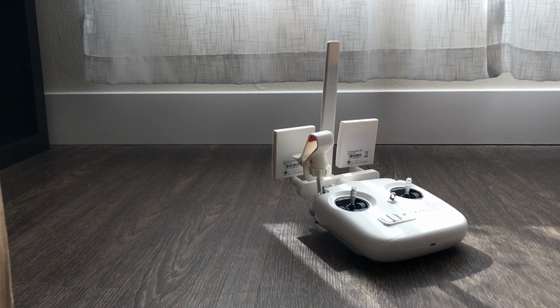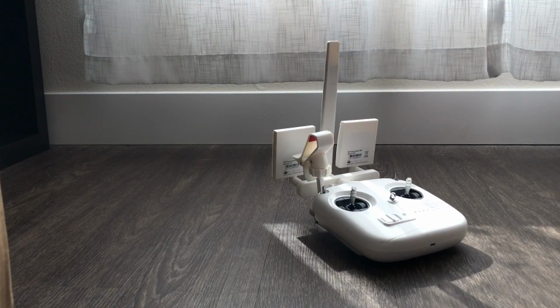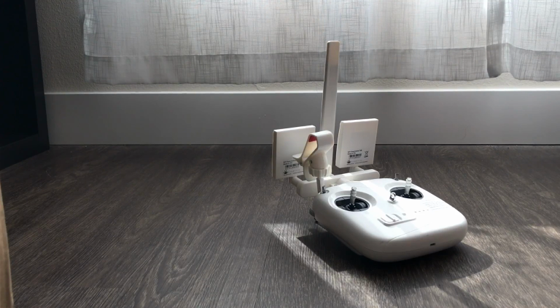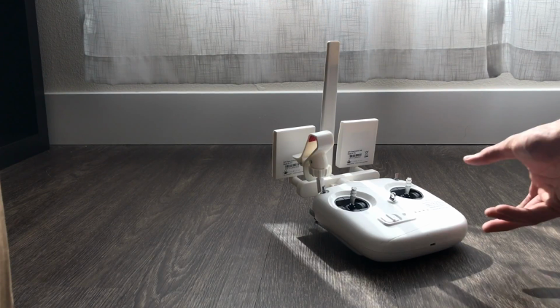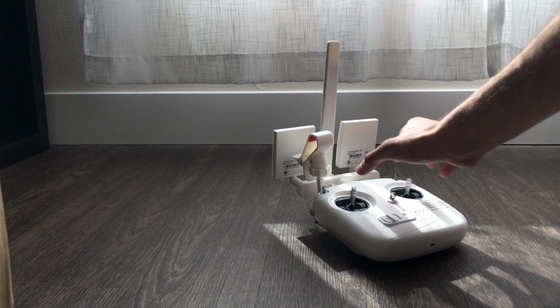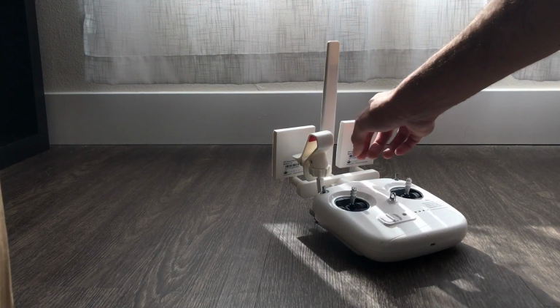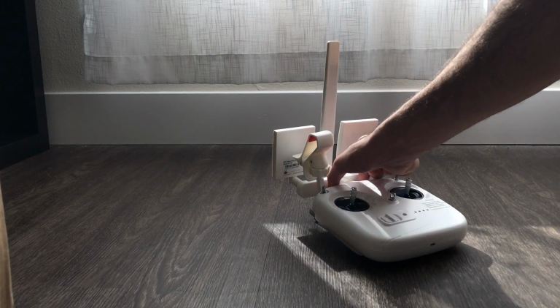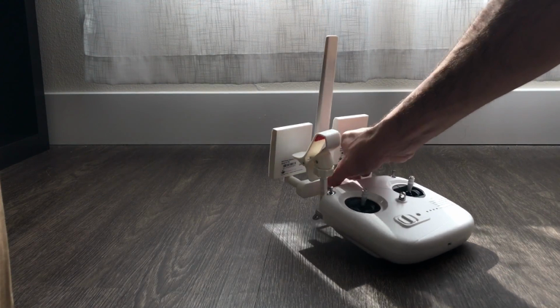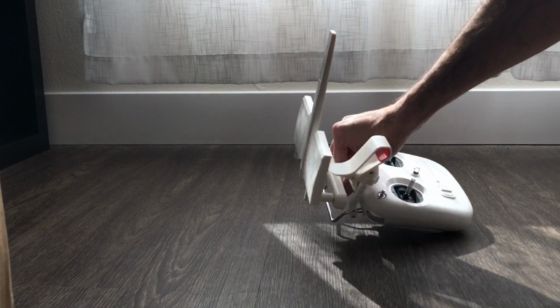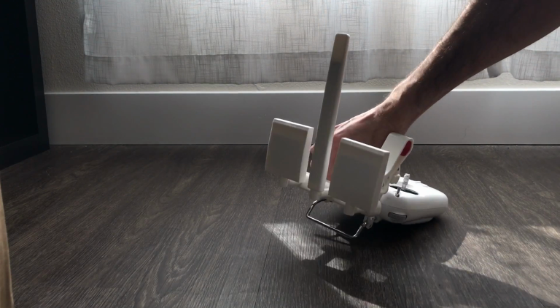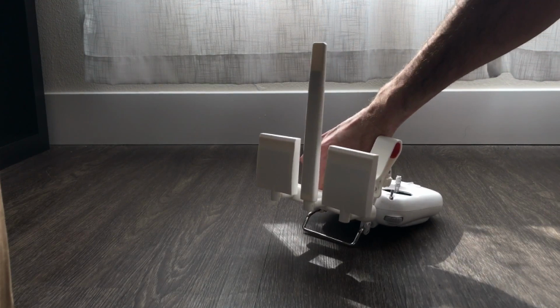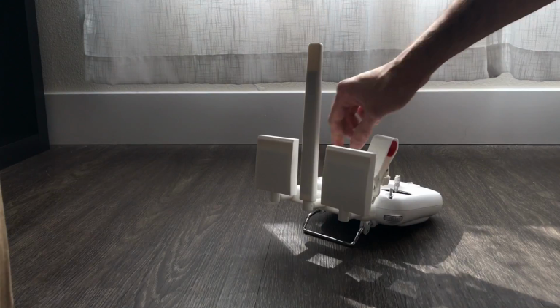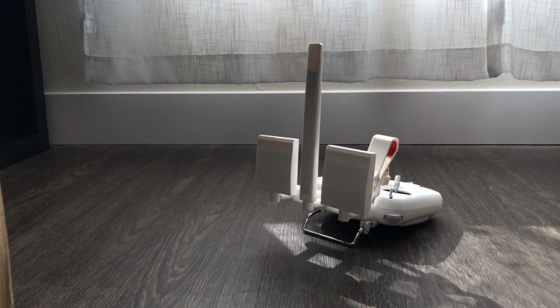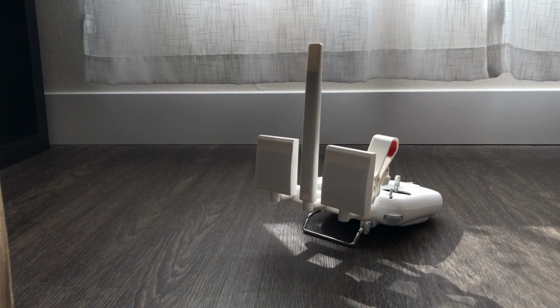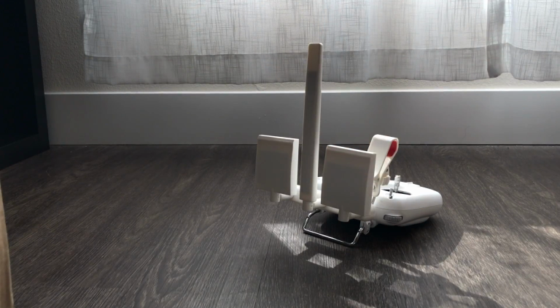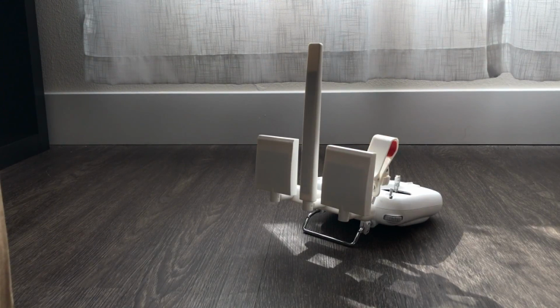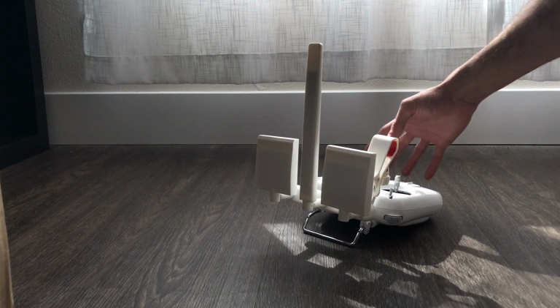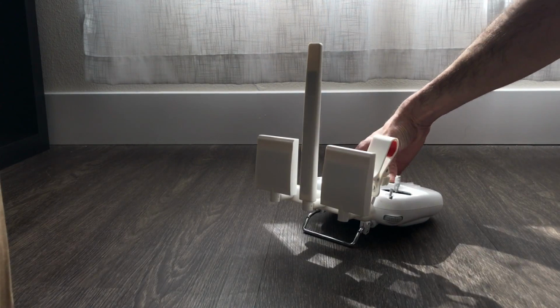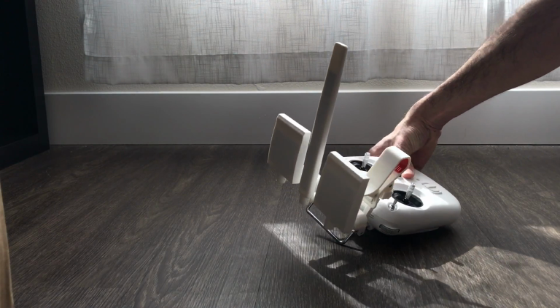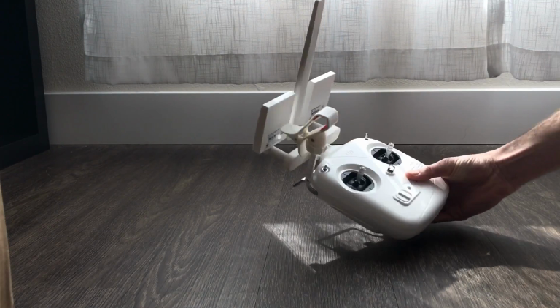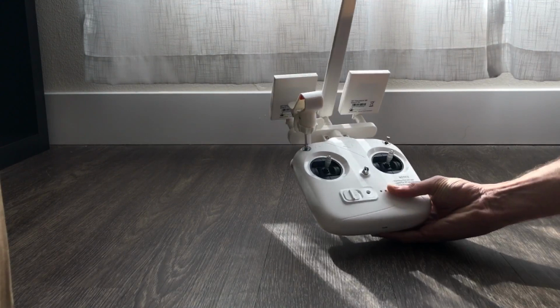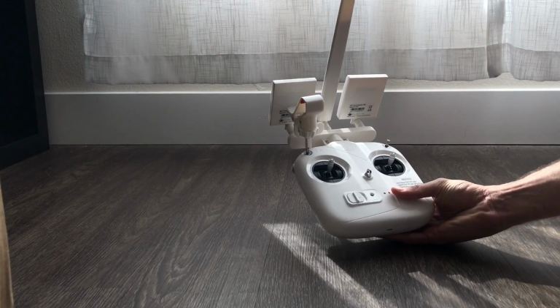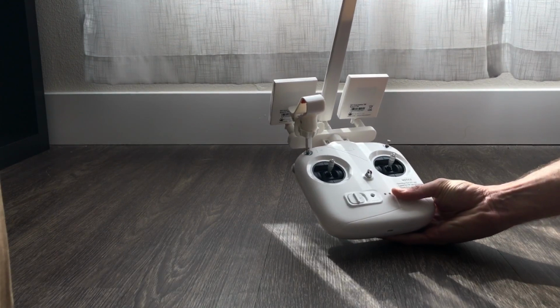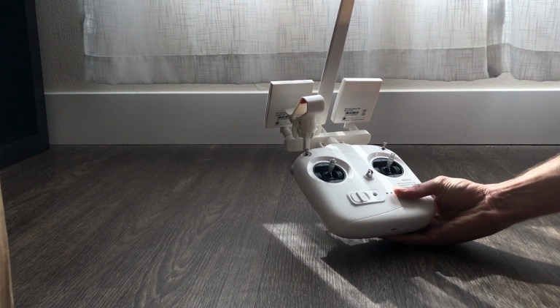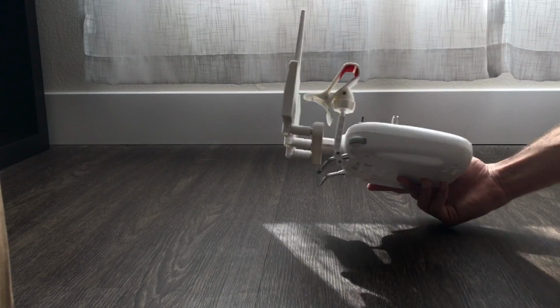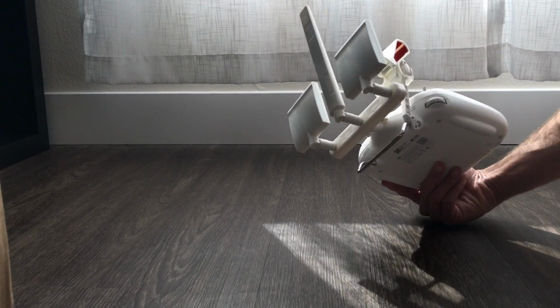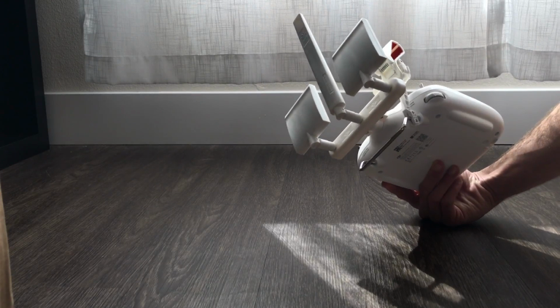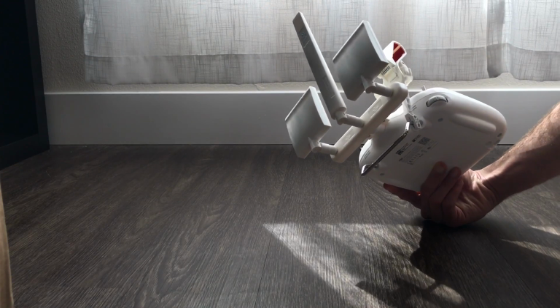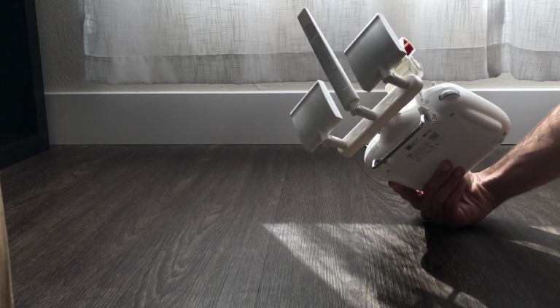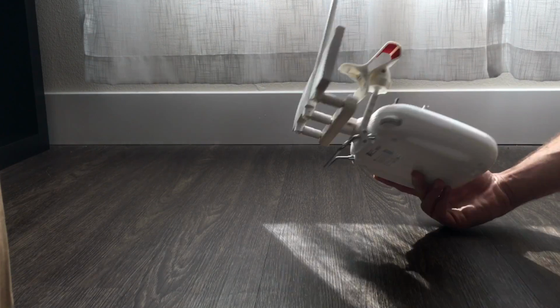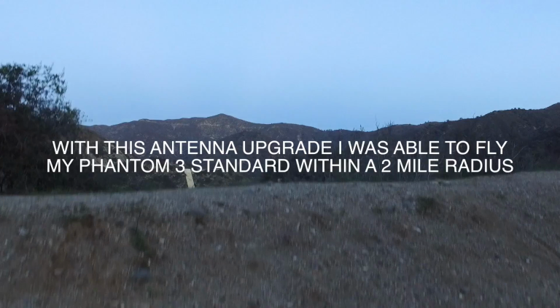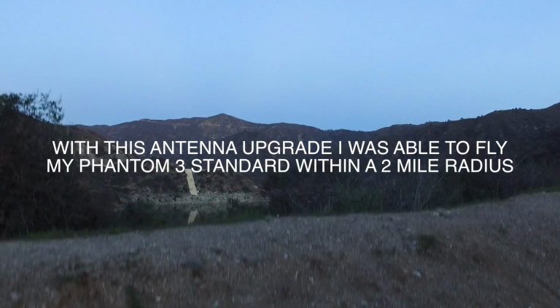And there you have it folks. This is pretty much my new rig, my new setup, my new giant remote. It looks so huge.